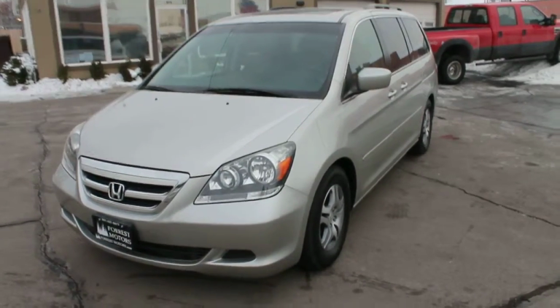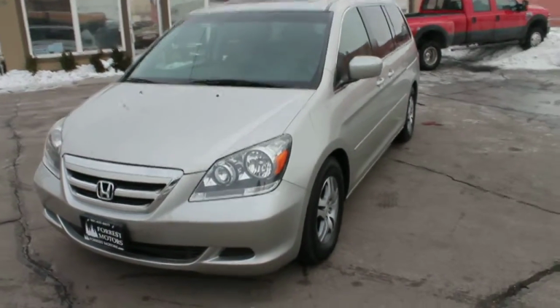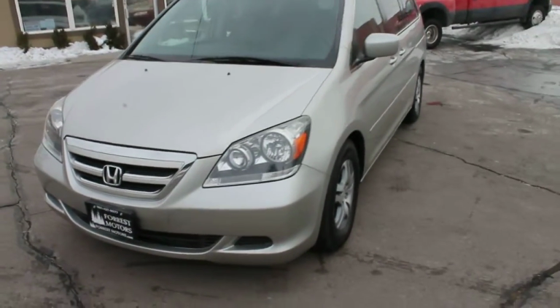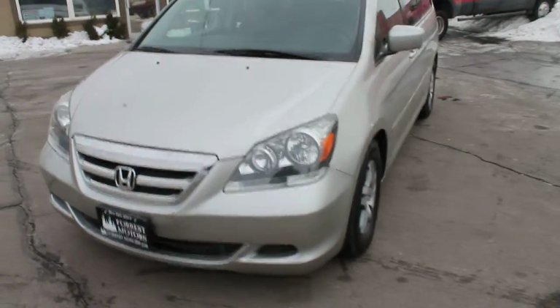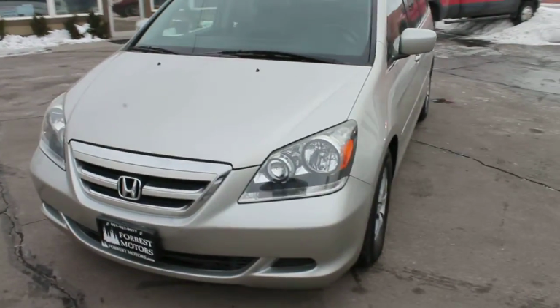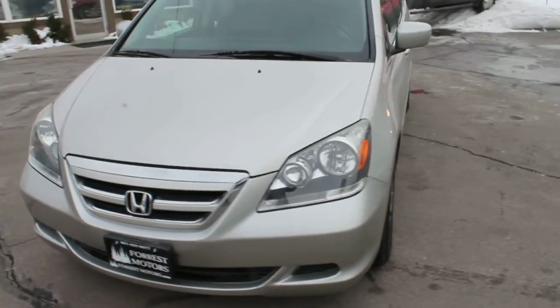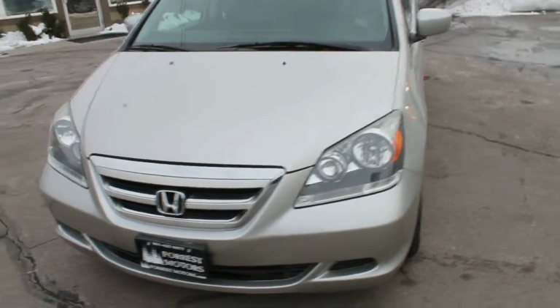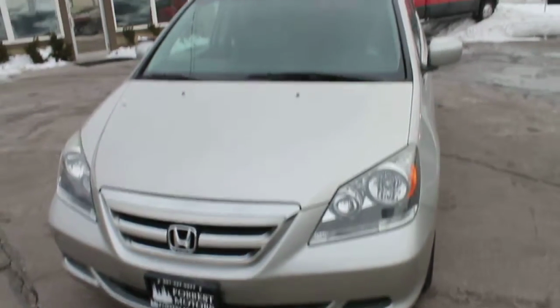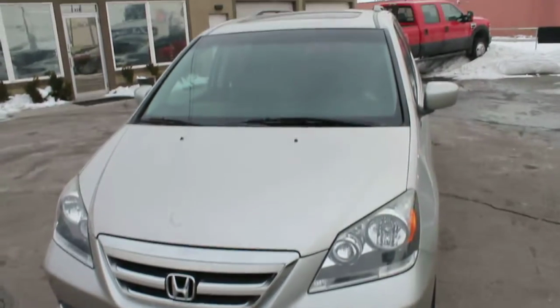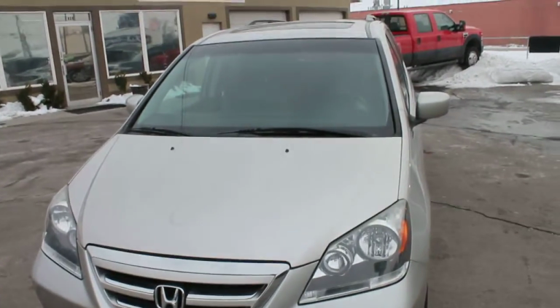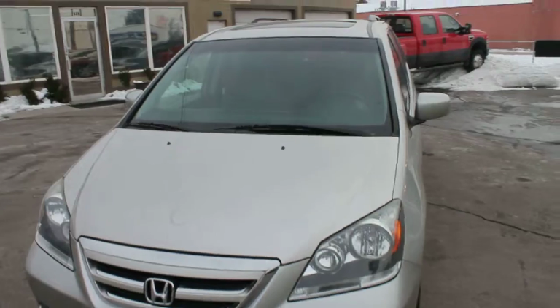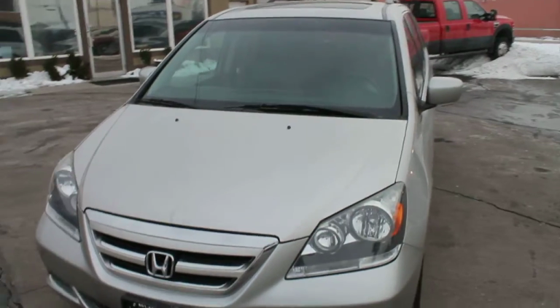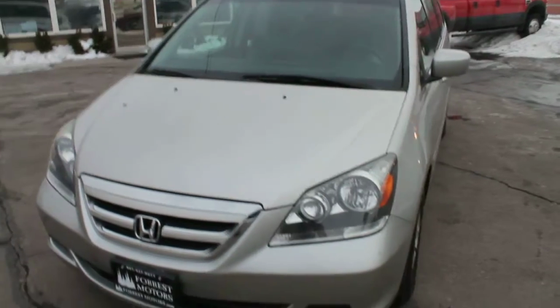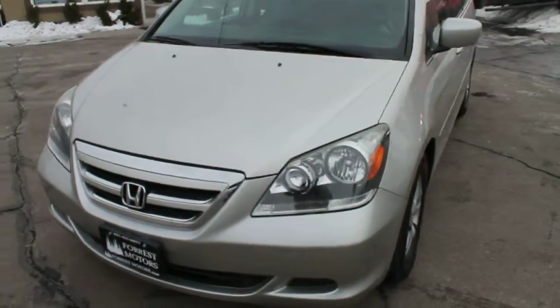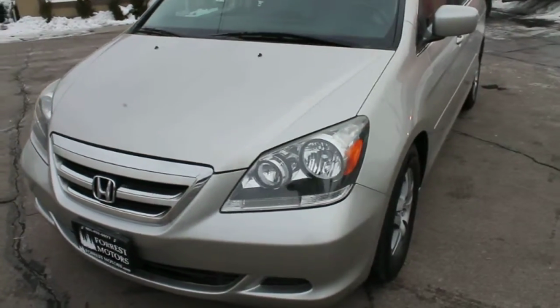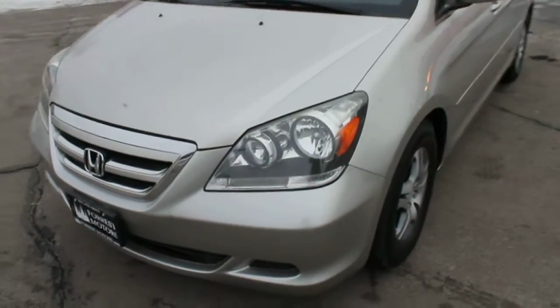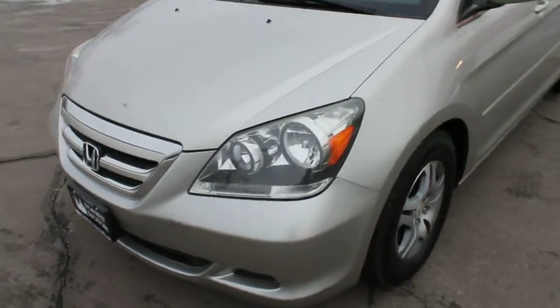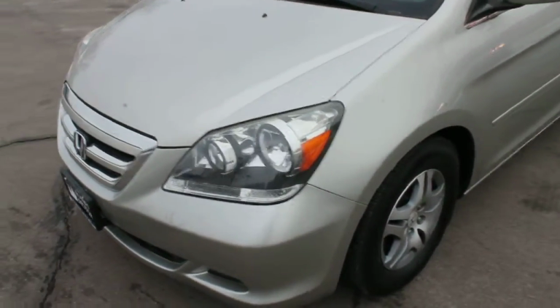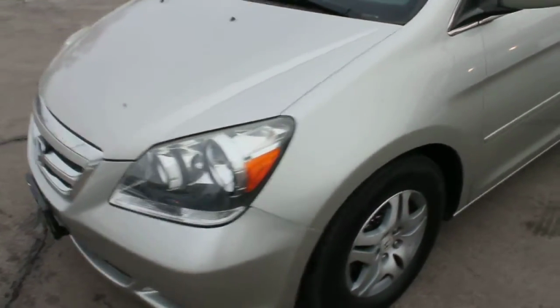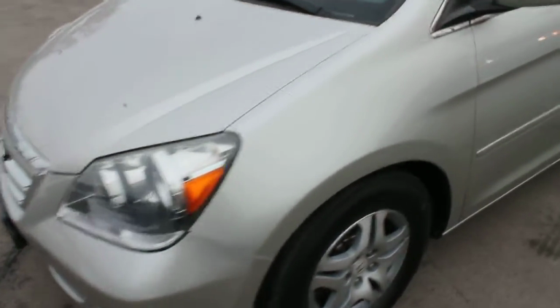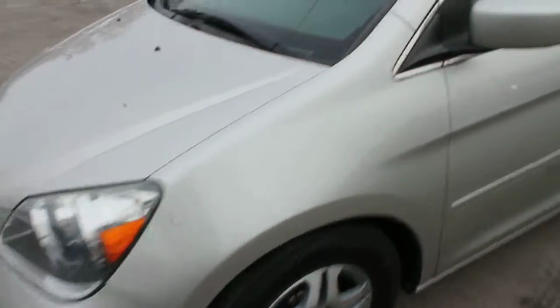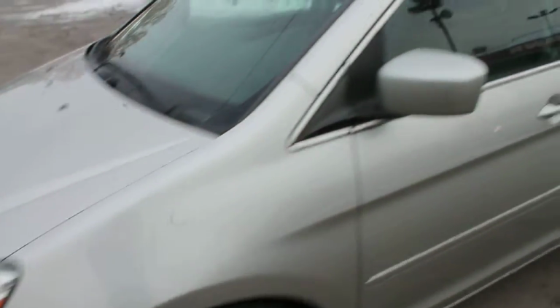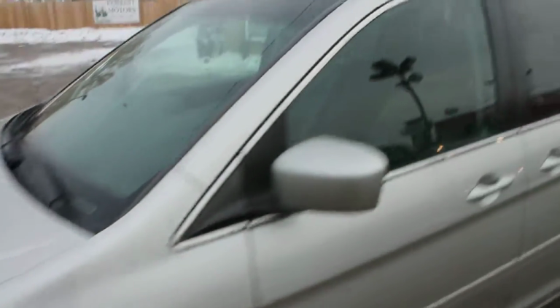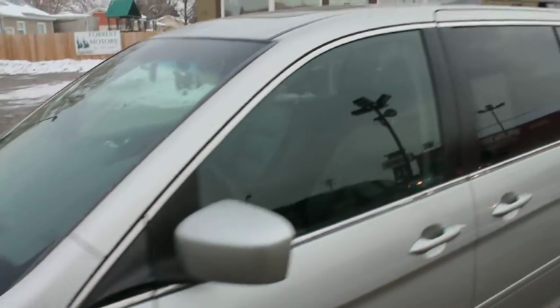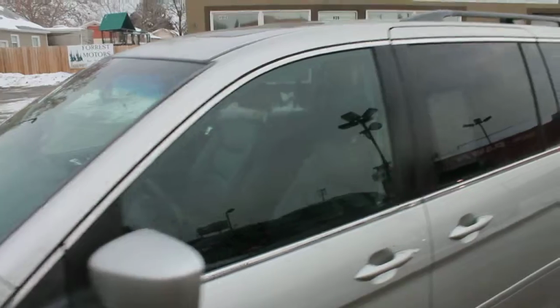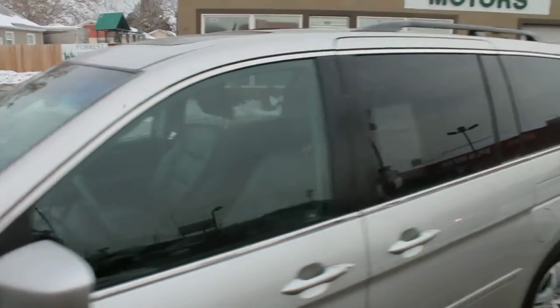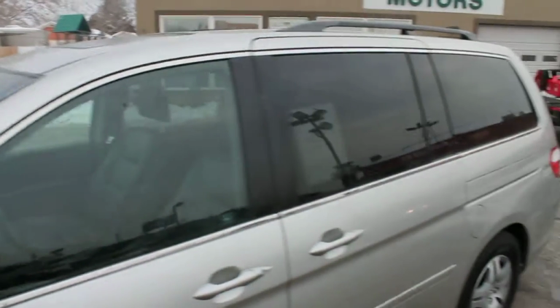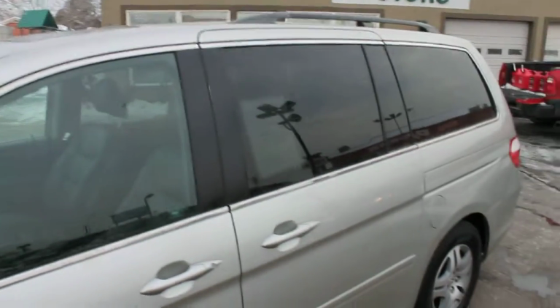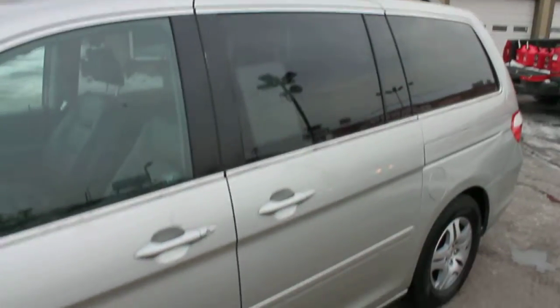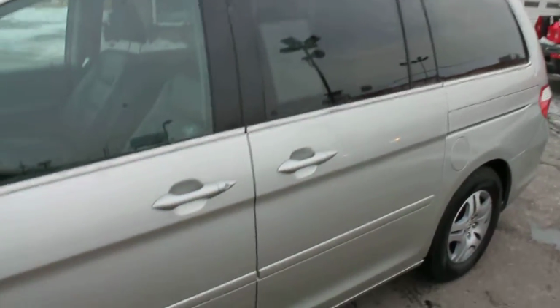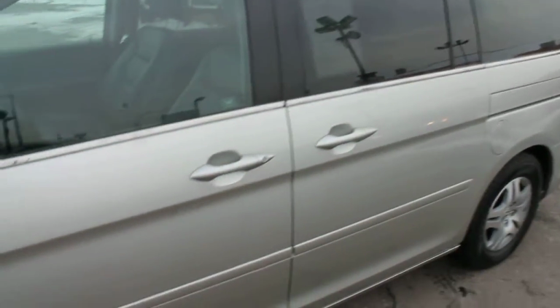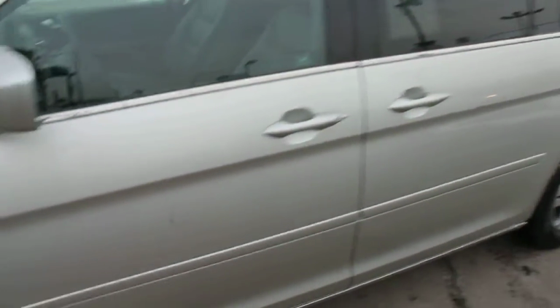This is a 2007 Honda Odyssey, the EXL model. We're going to take a look at the body, paint, and glass — it's all in excellent condition.